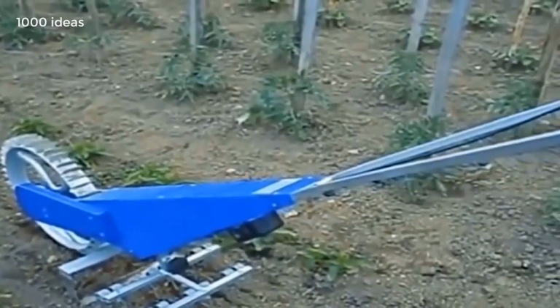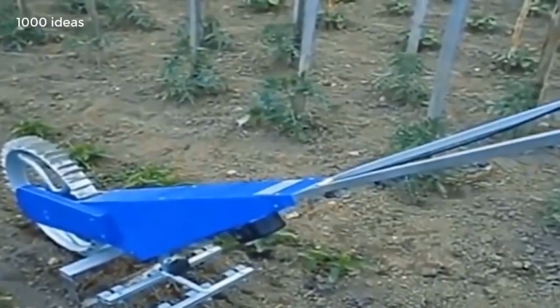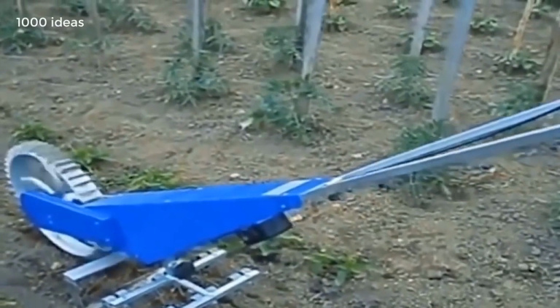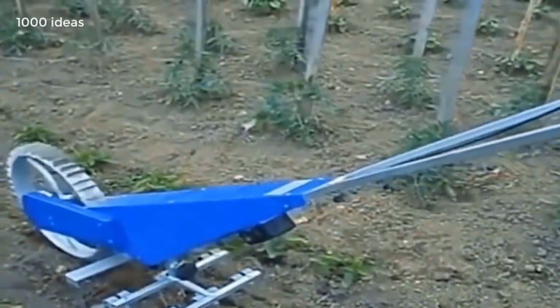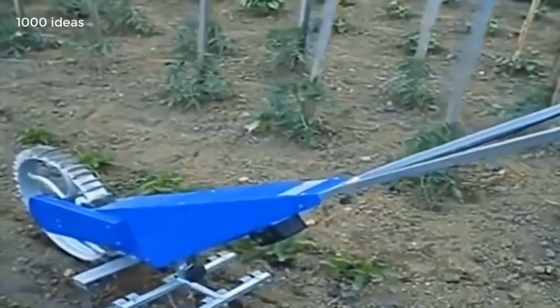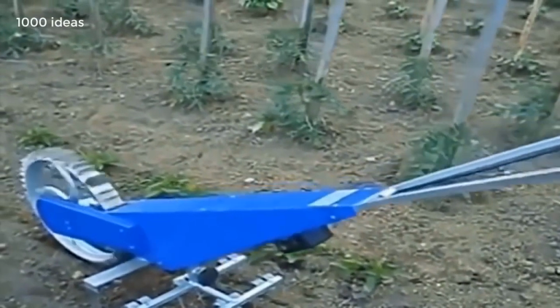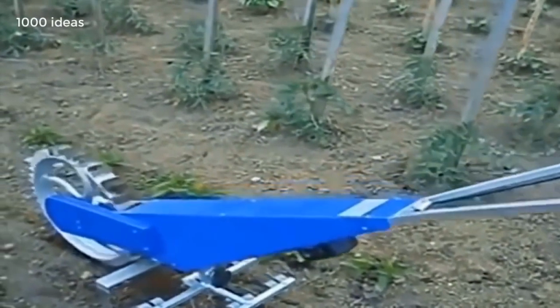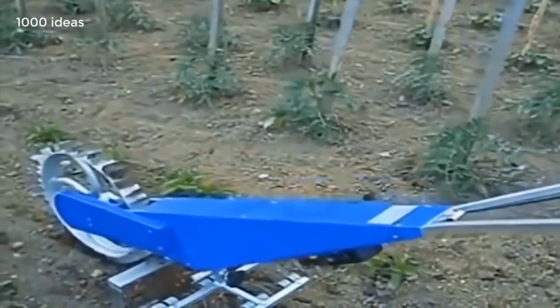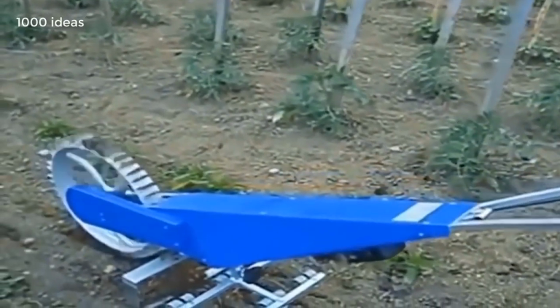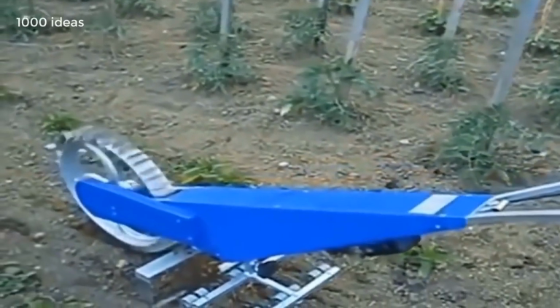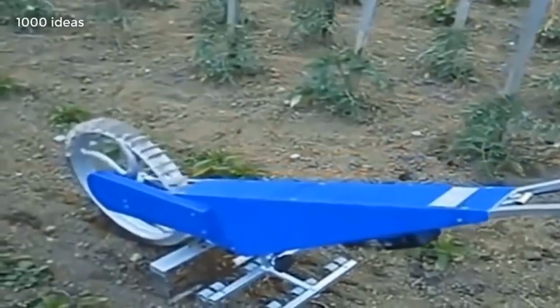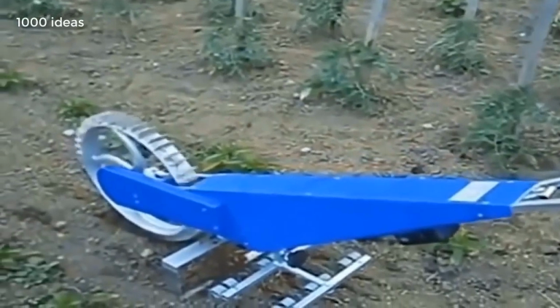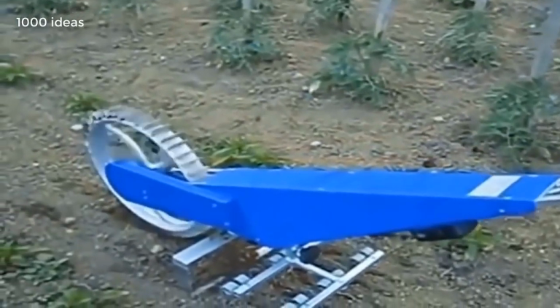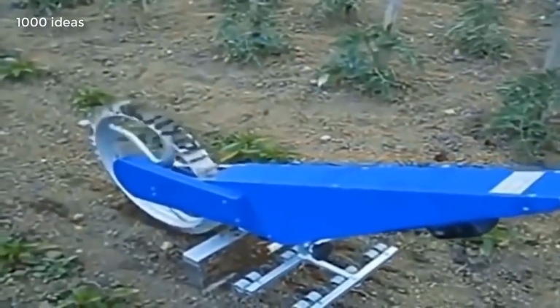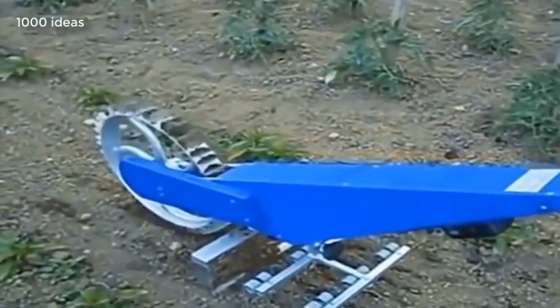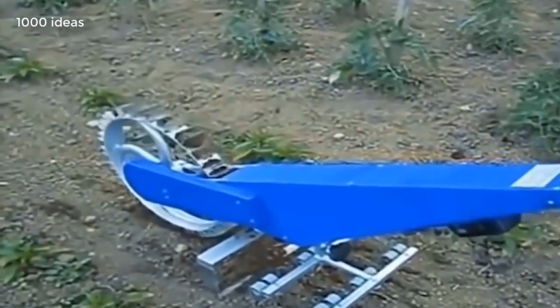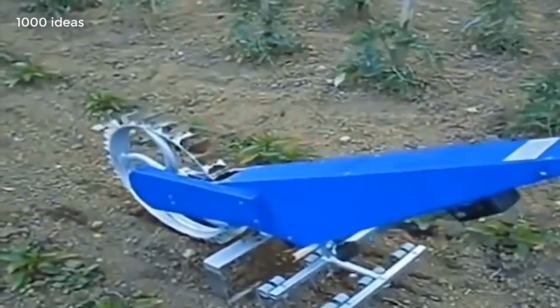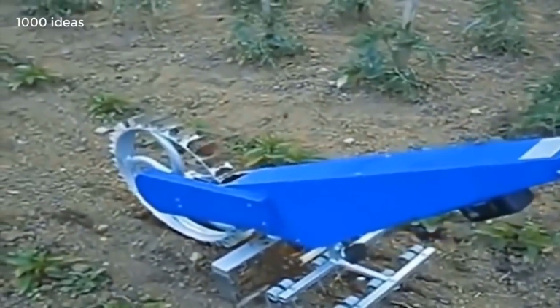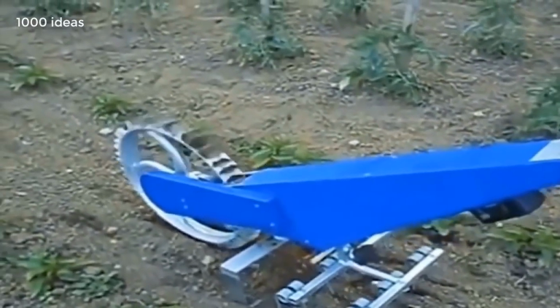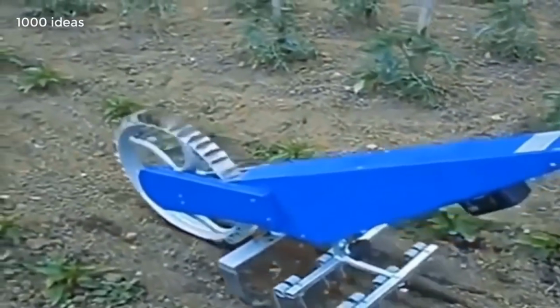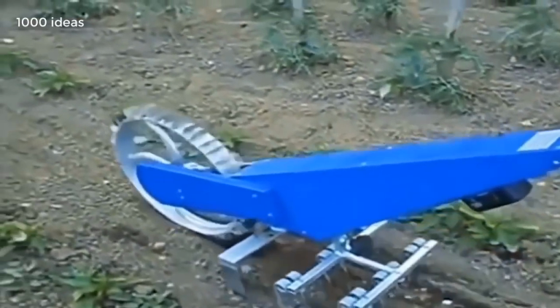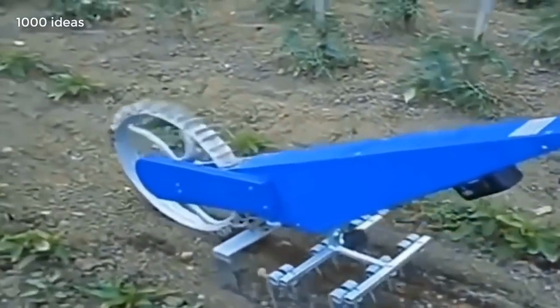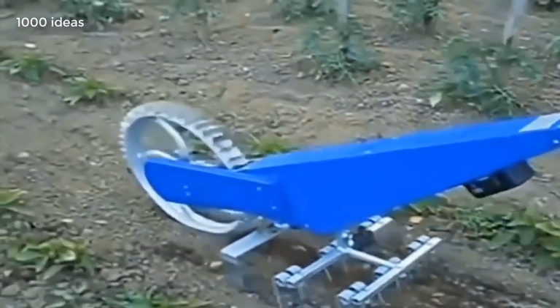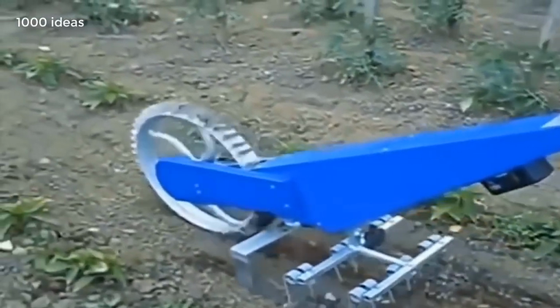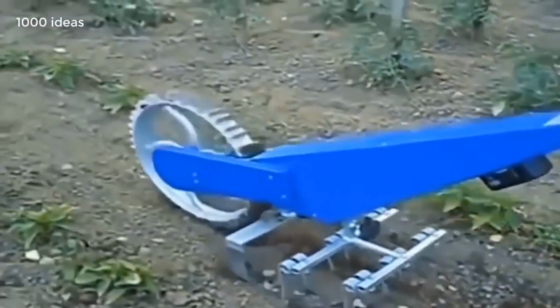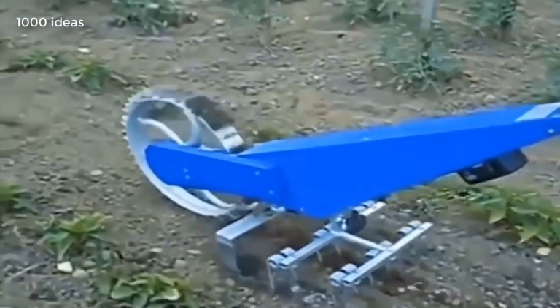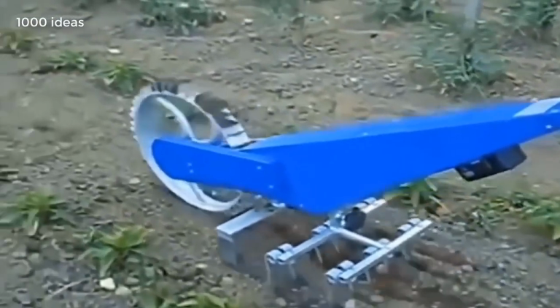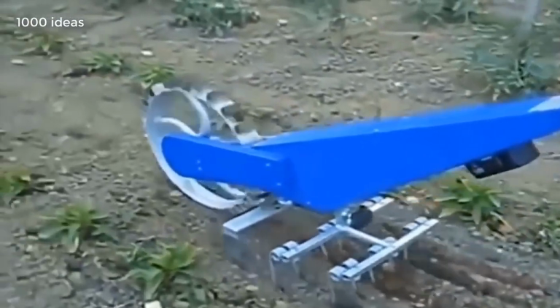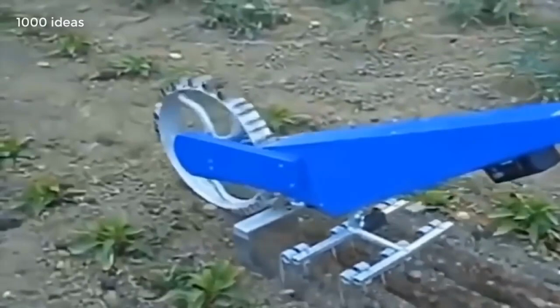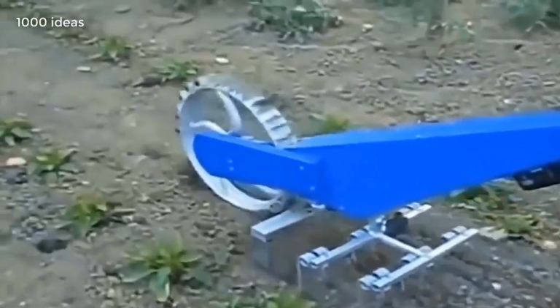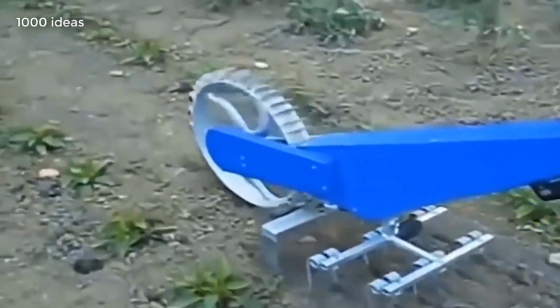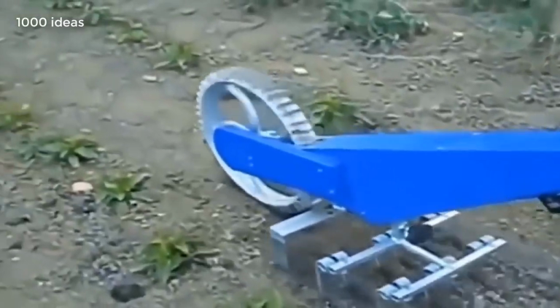A lot of agricultural machinery created by hand. This homemade technique makes it easier for the farmer and saves money.